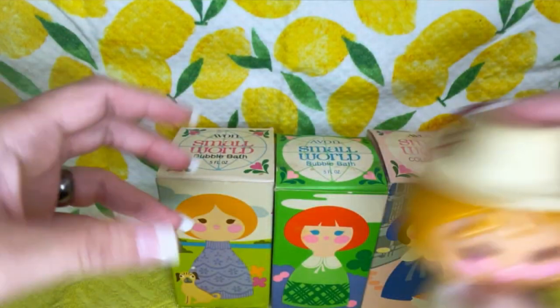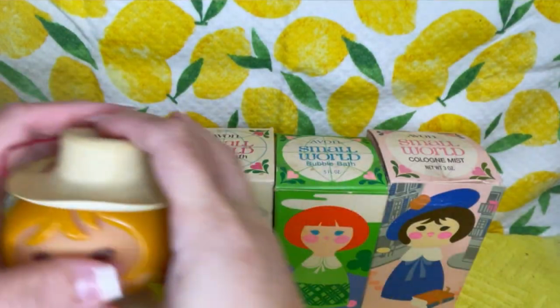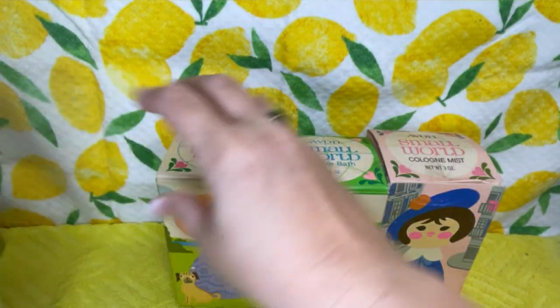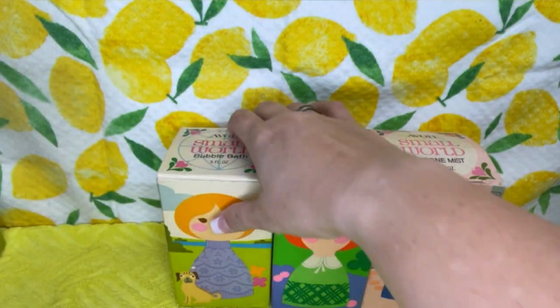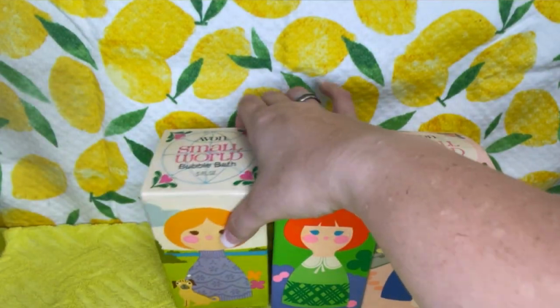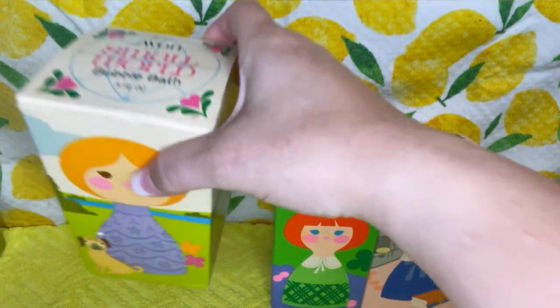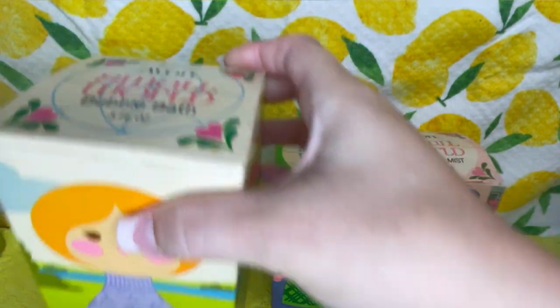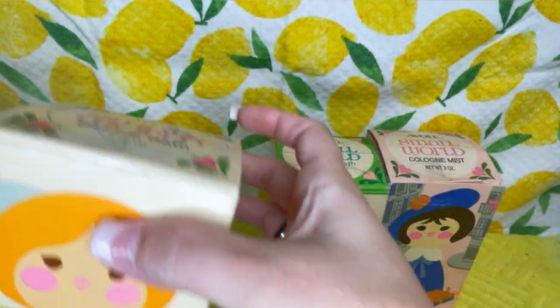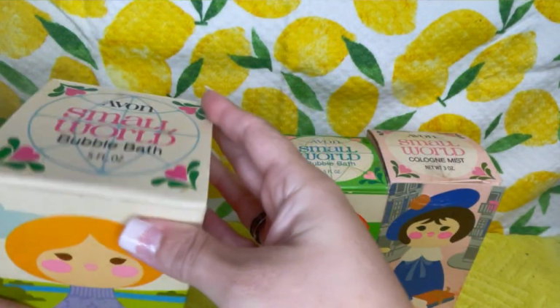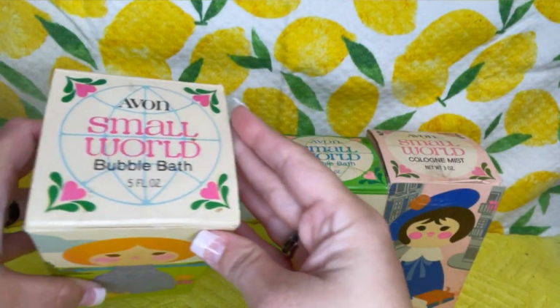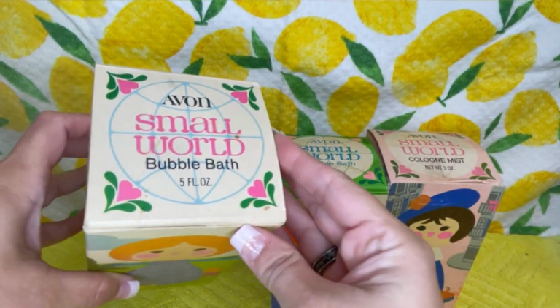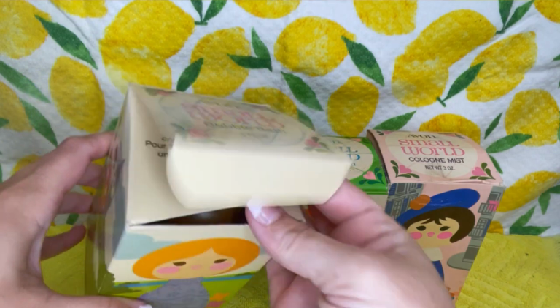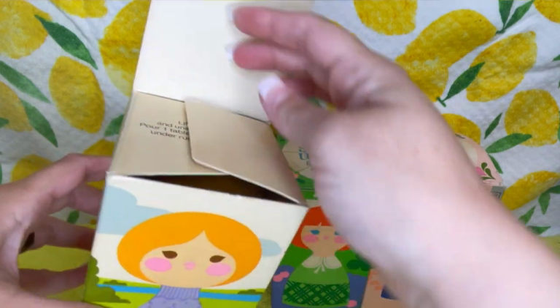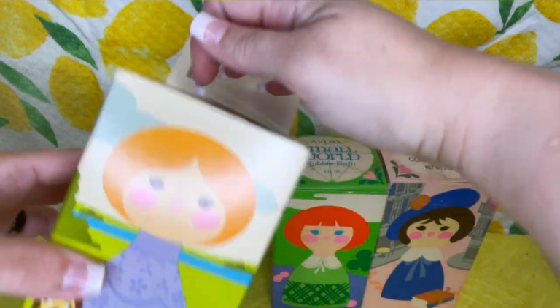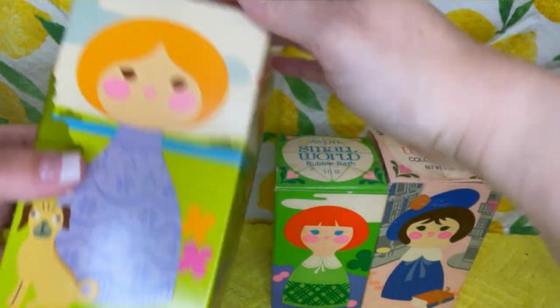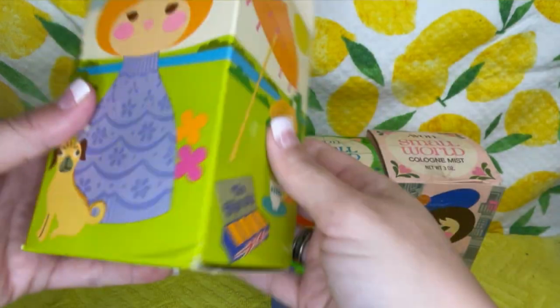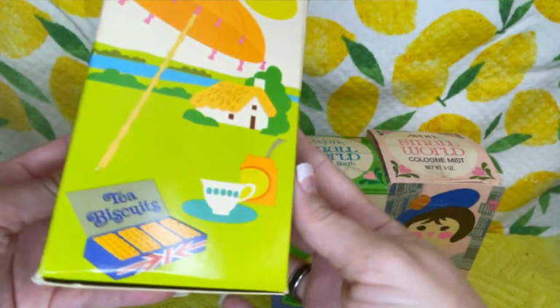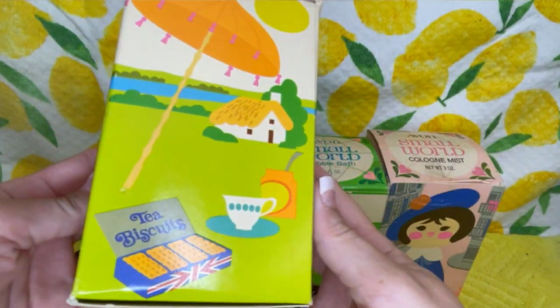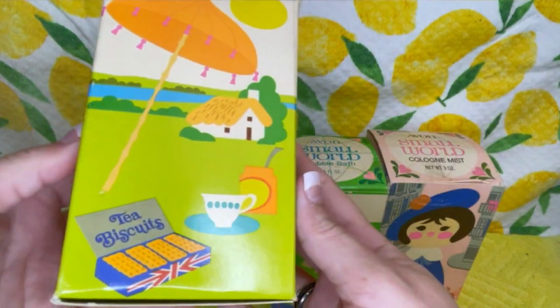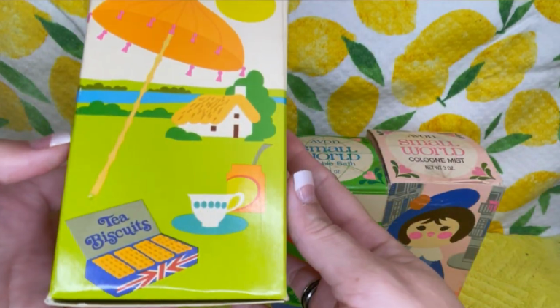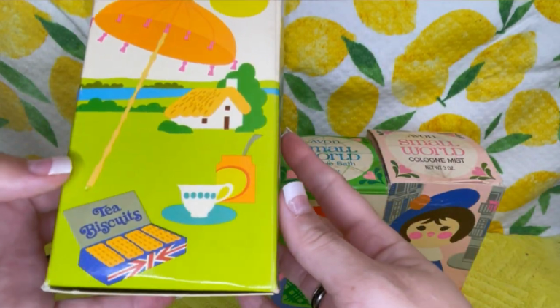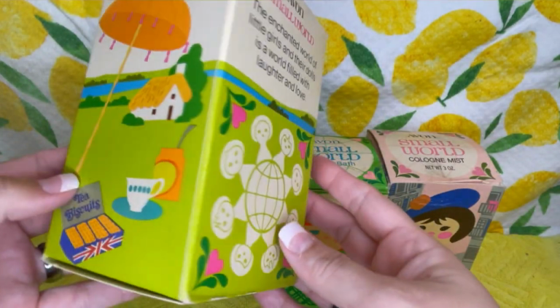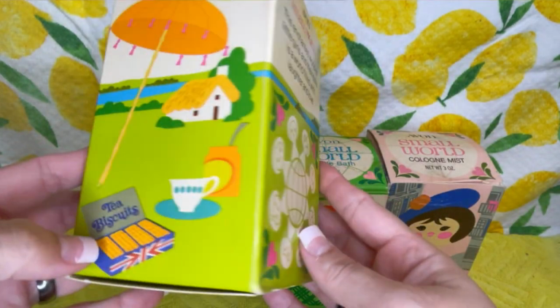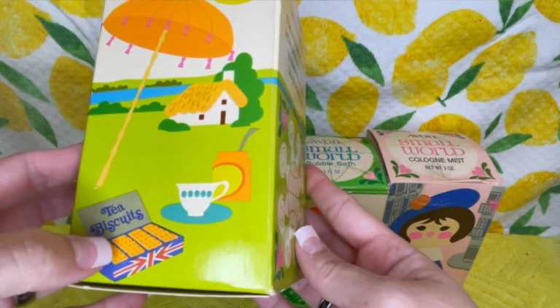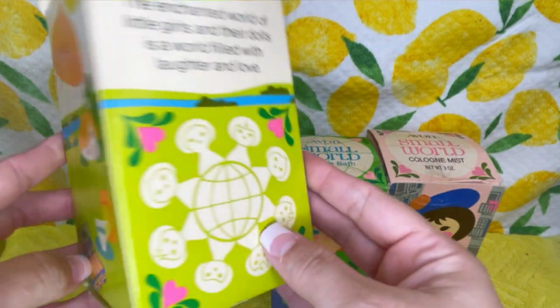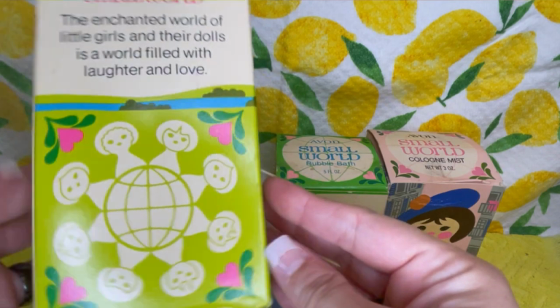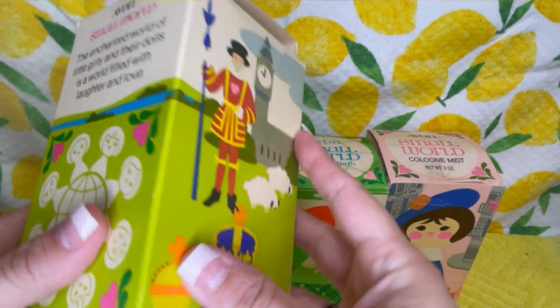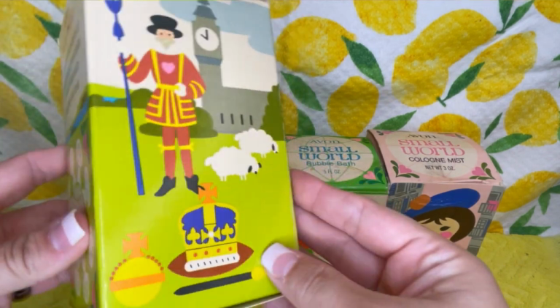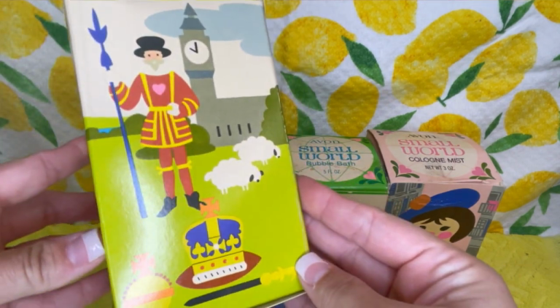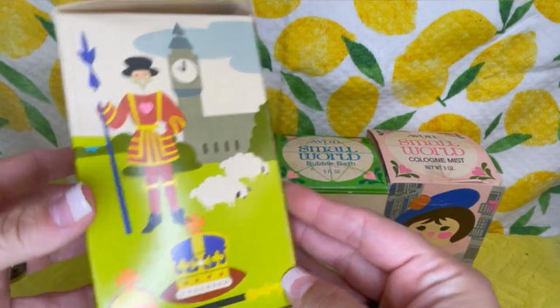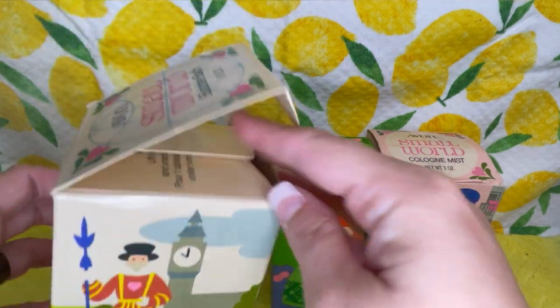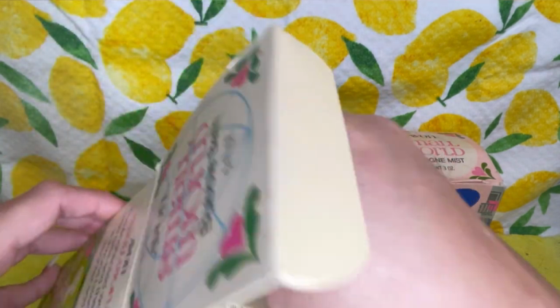So cute! I'll put her over here. This one is a bubble bath — you've got a little doggy, a little picnic, some tea and biscuits. It's cute too.